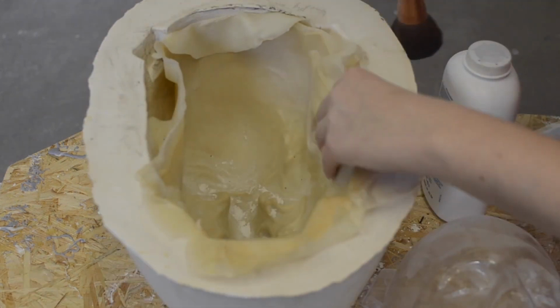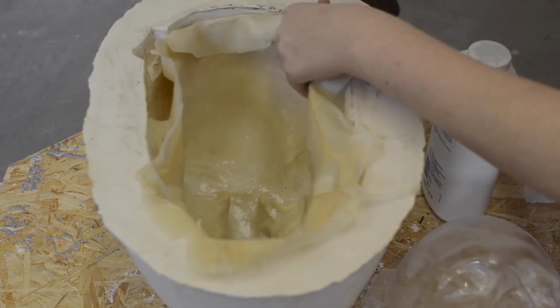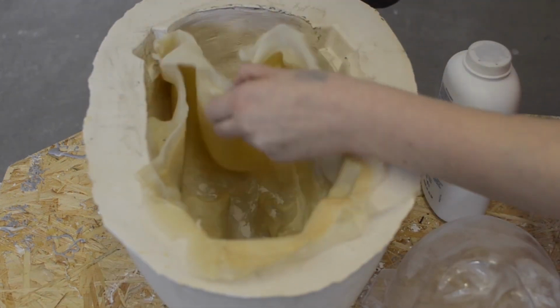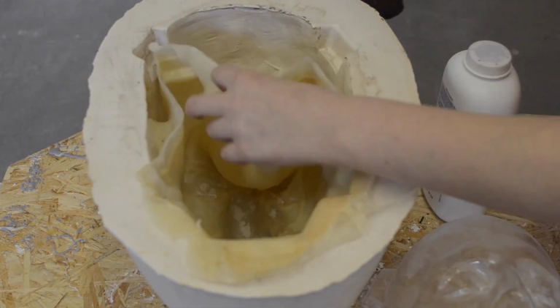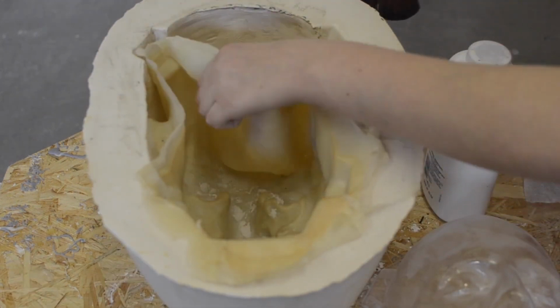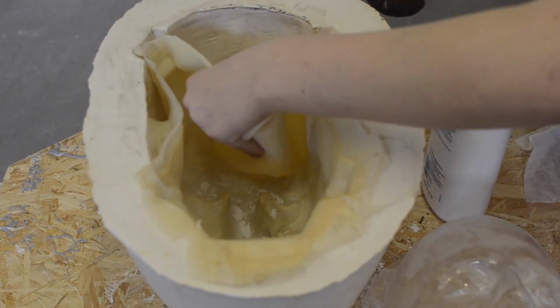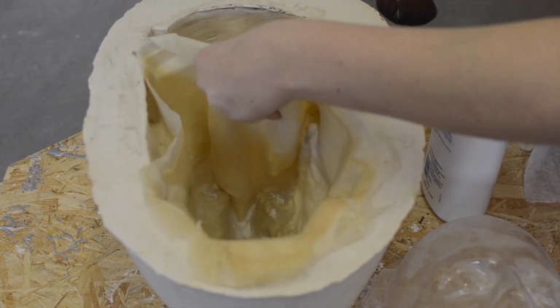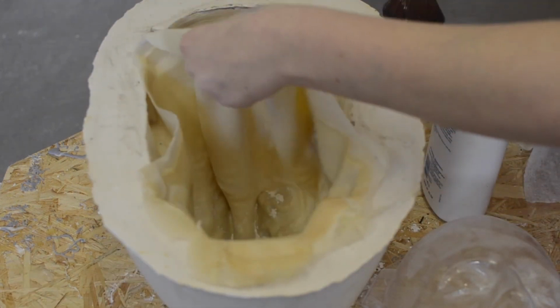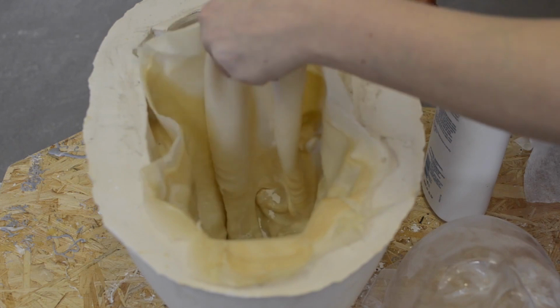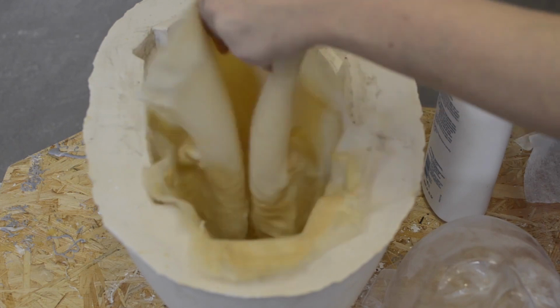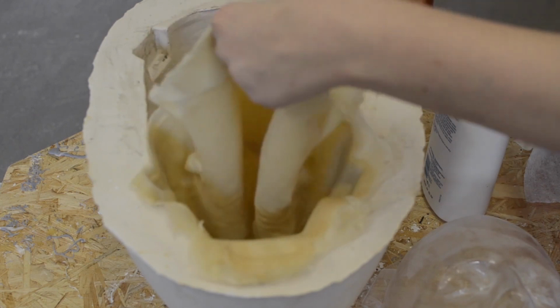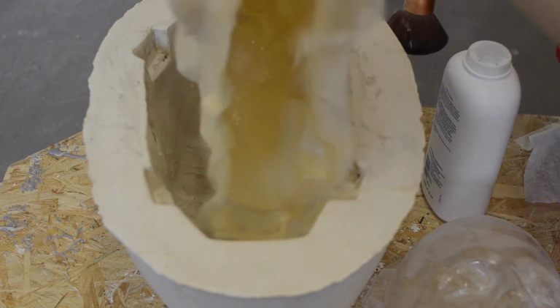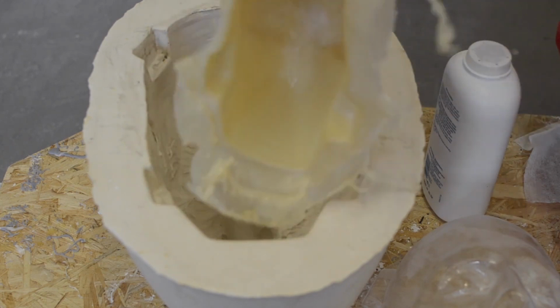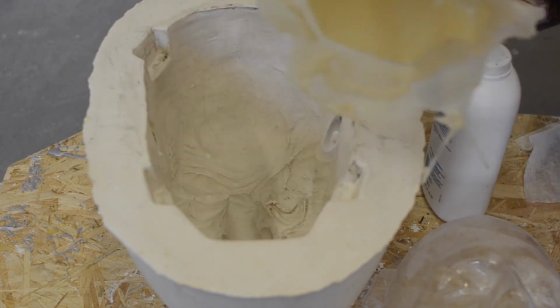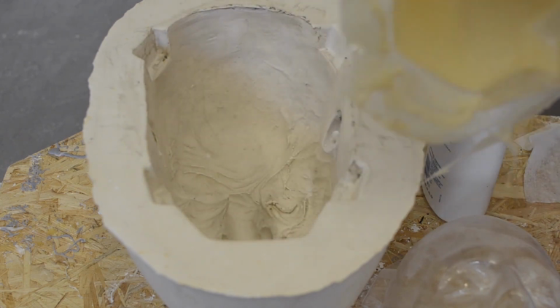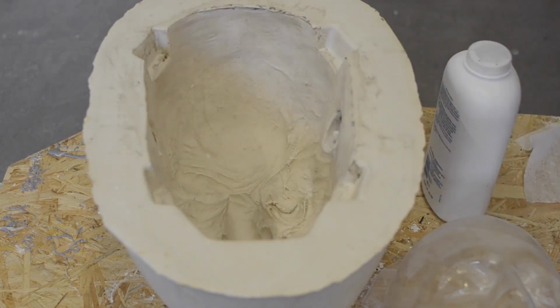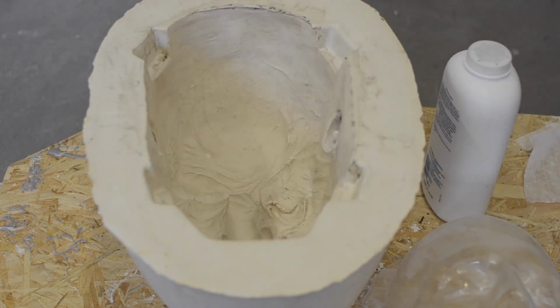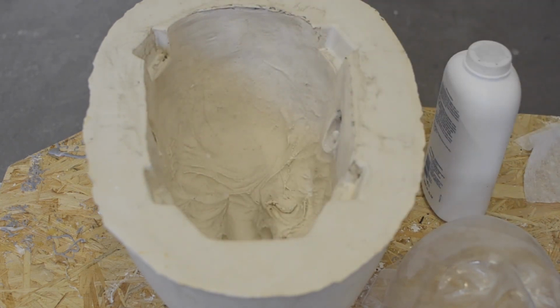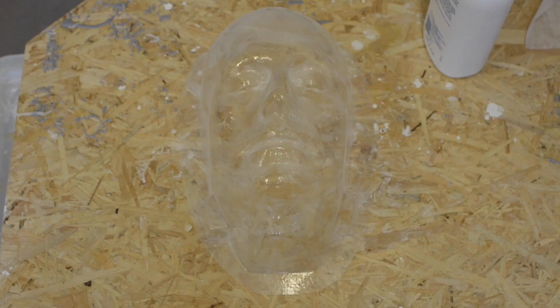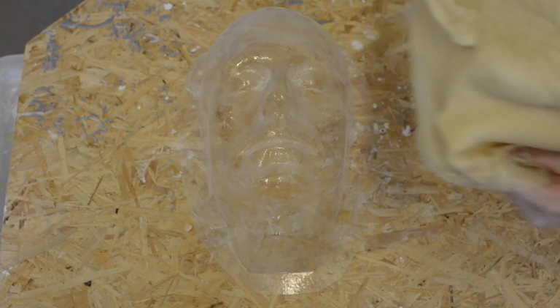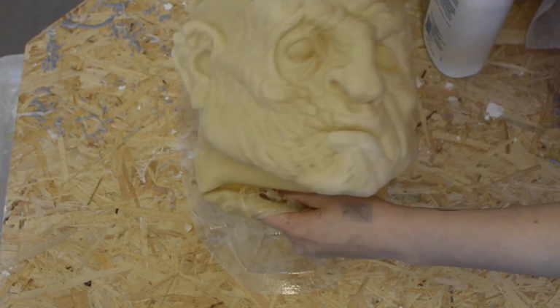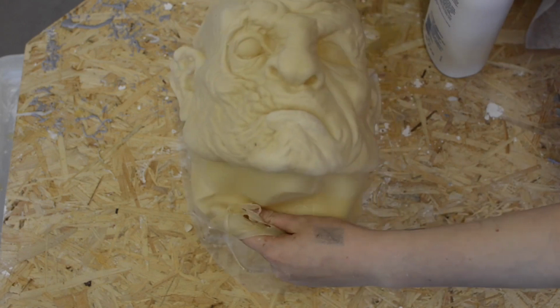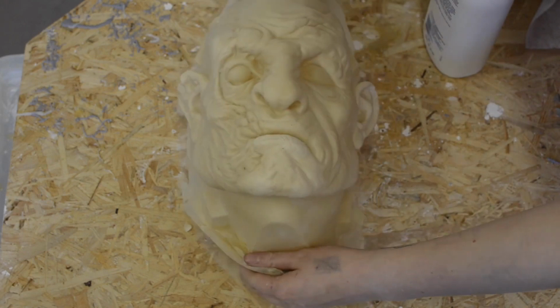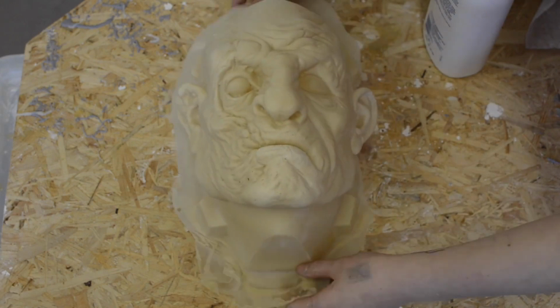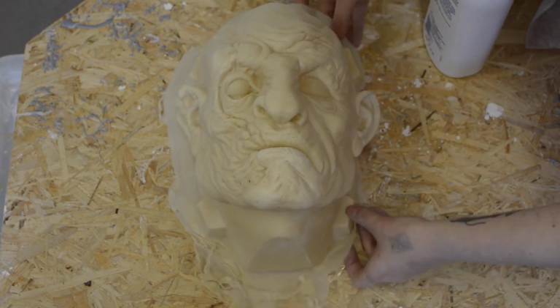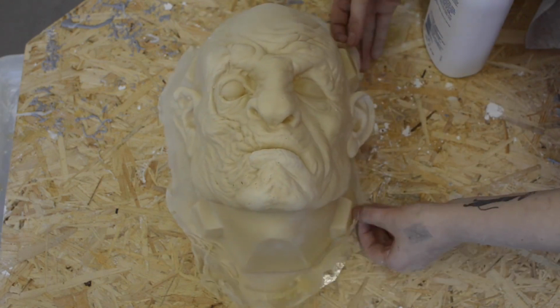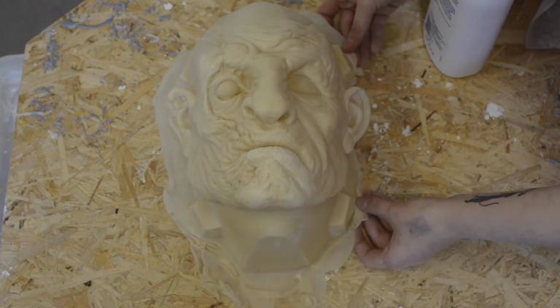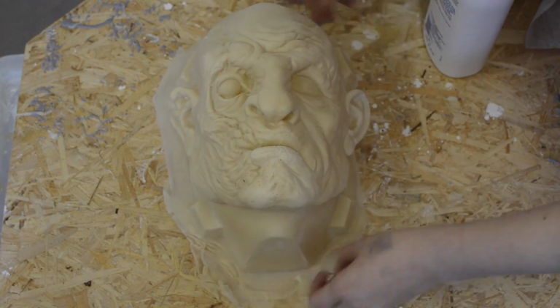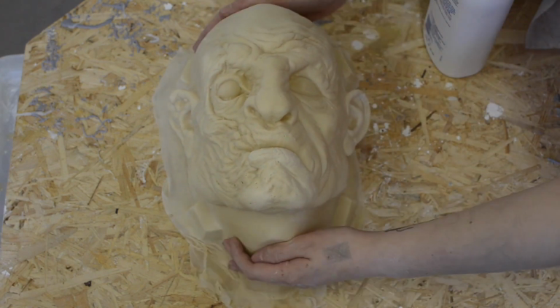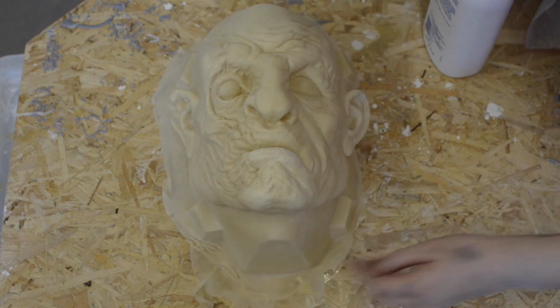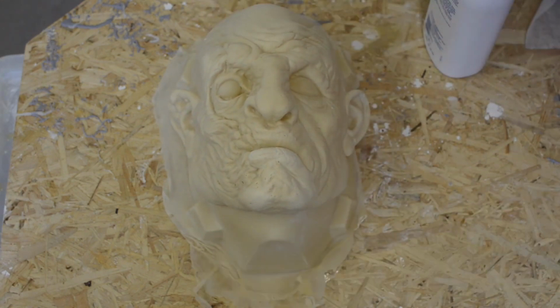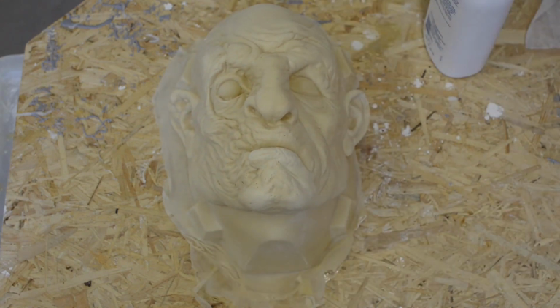Just use a little bit of powder in here so the latex doesn't stick to itself, and pull out the finished mask. You can see it's a kind of off-white color at the moment, but once we allow it to cure for a couple more days, it's going to go a very translucent amber color.